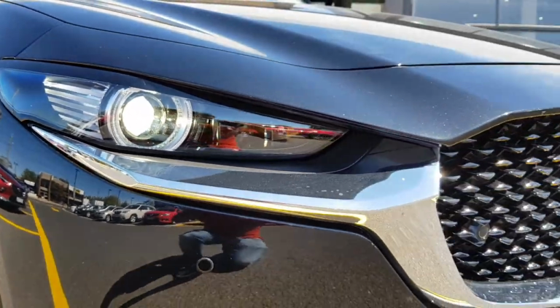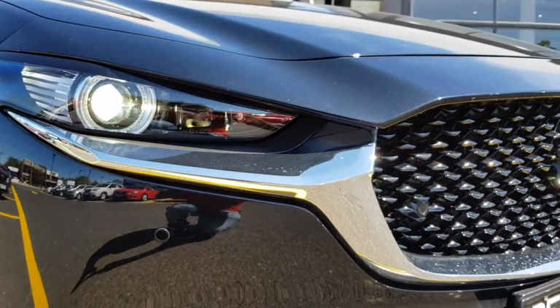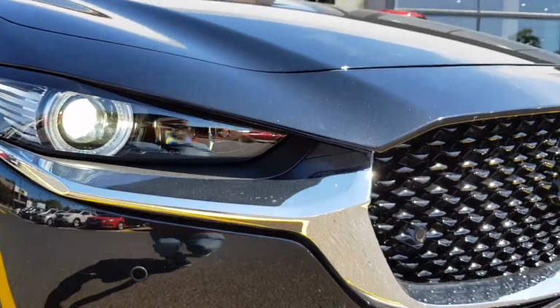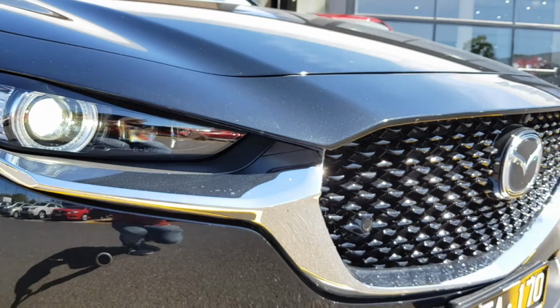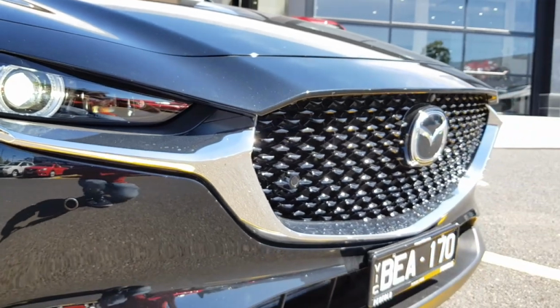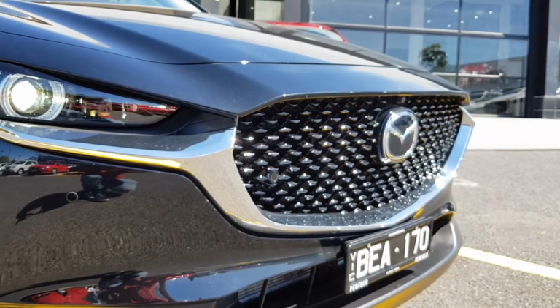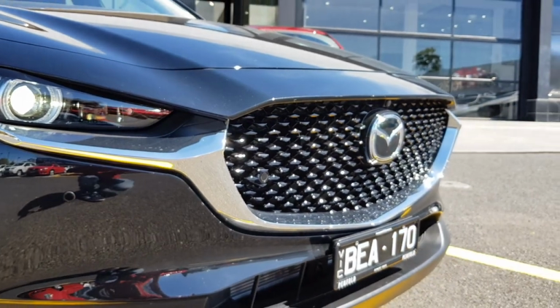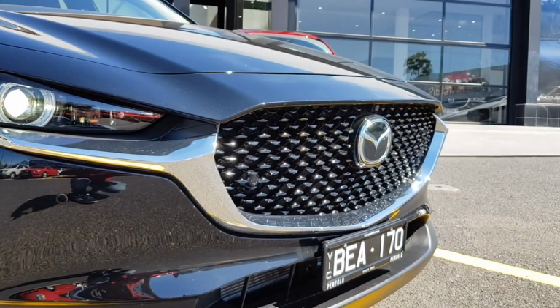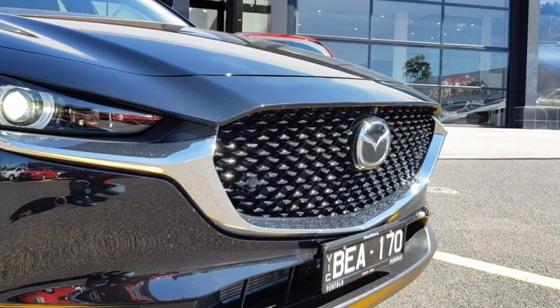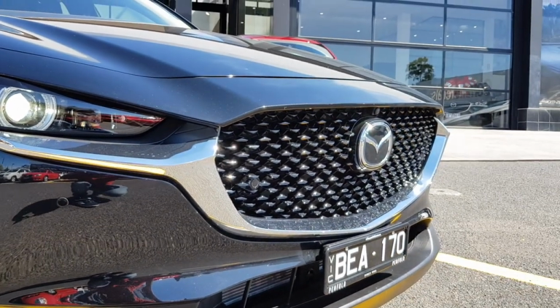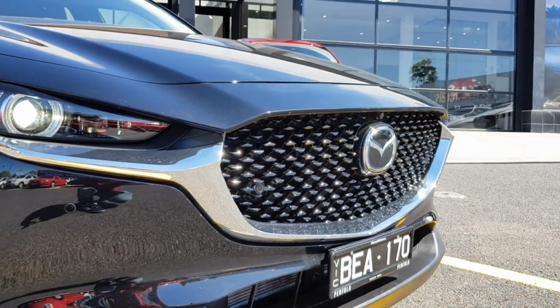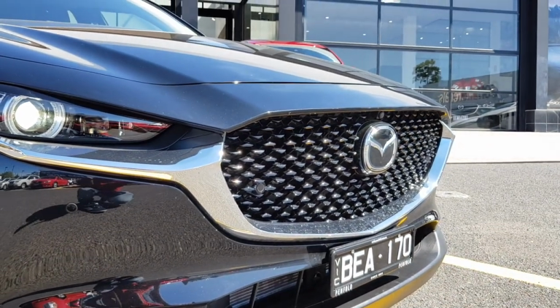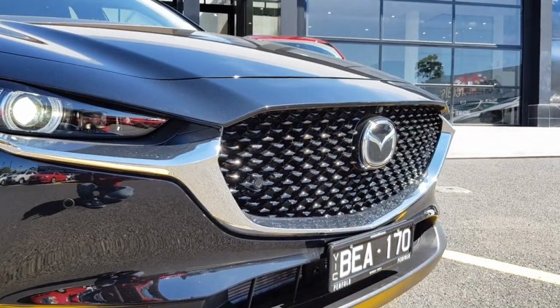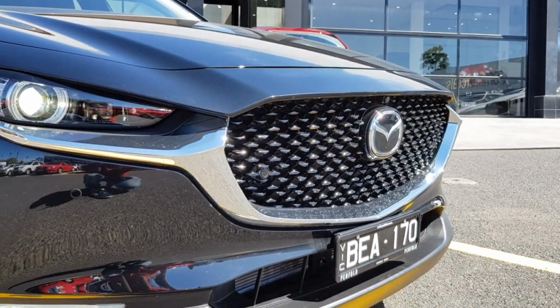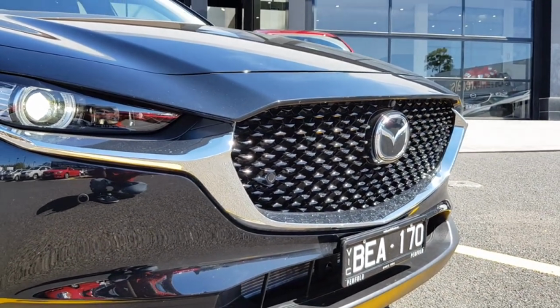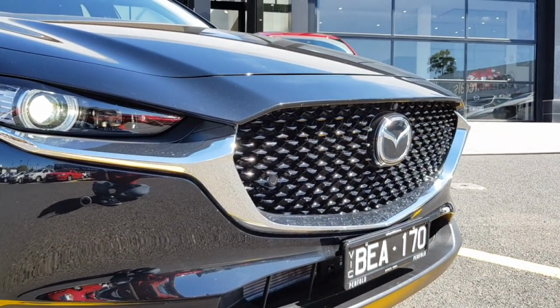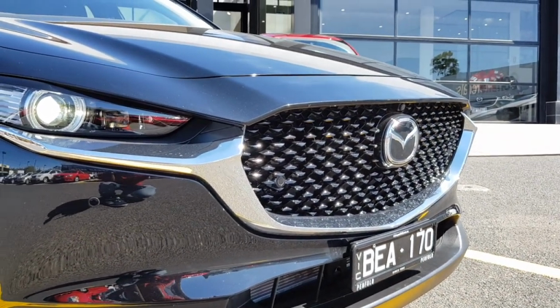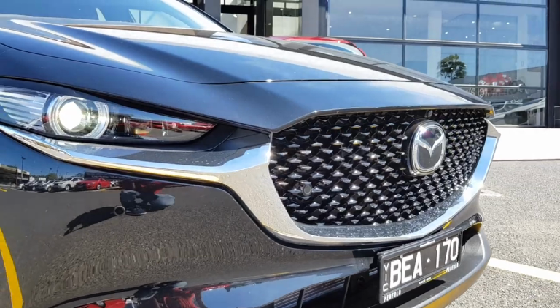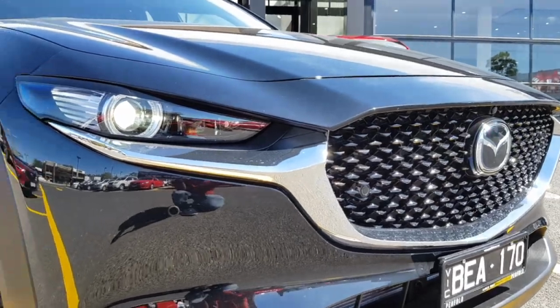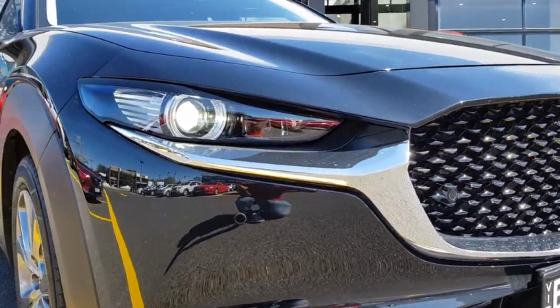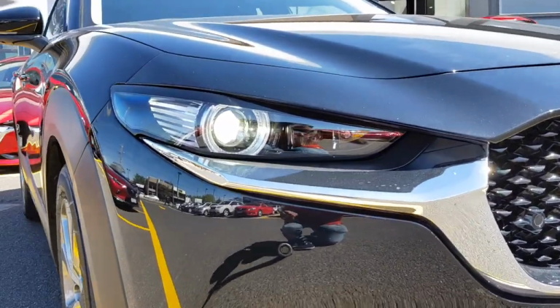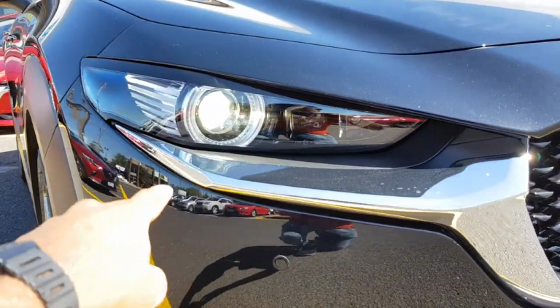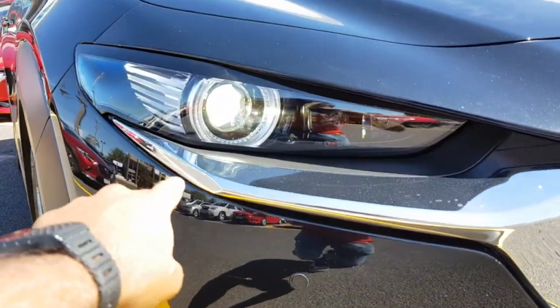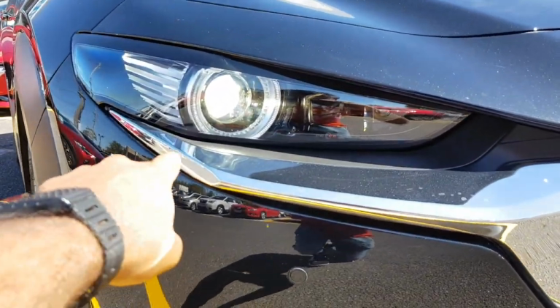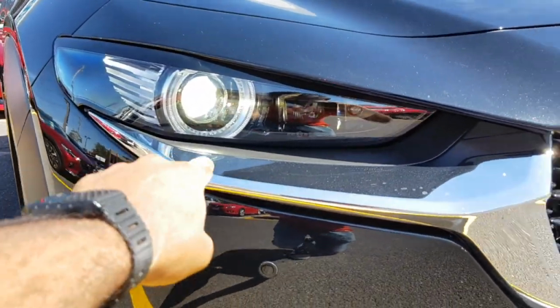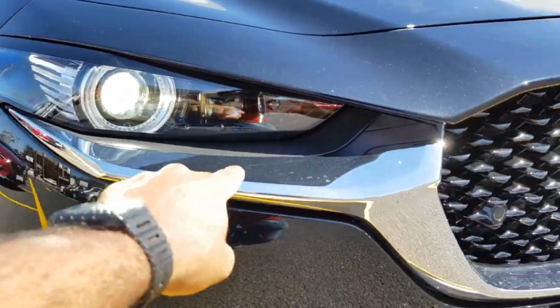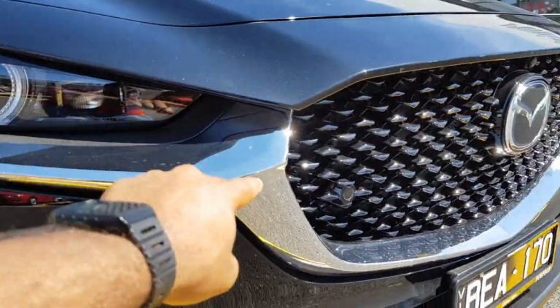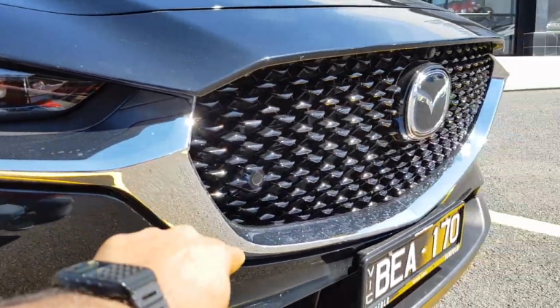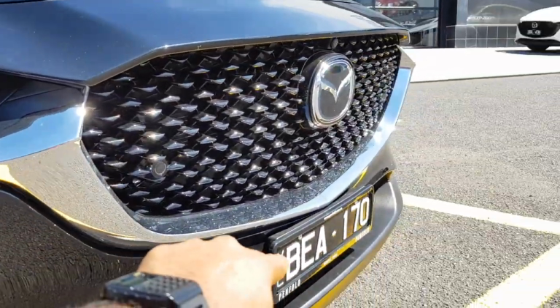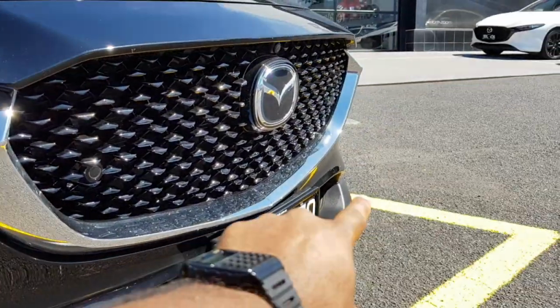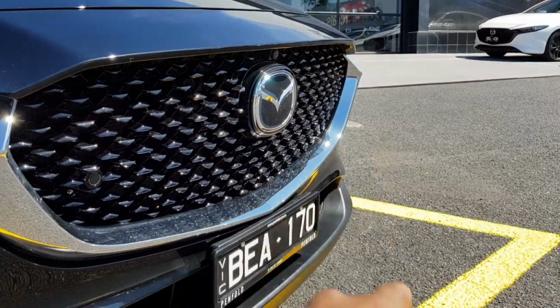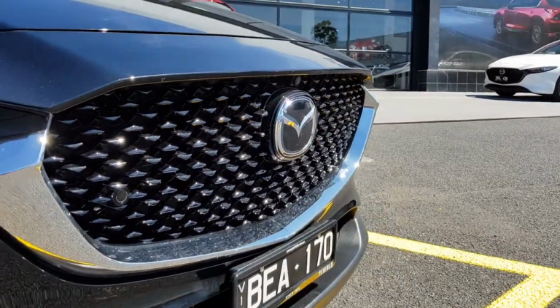You've got a completely new grille, very similar to the Mazda CX-5 and the all-new Mazda 3. You also have a nice chrome trim that surrounds the outside of the grille.